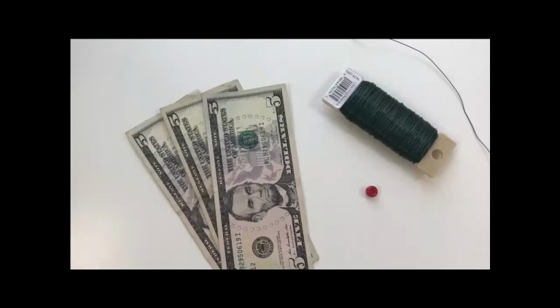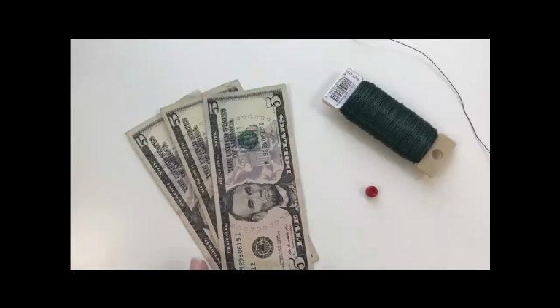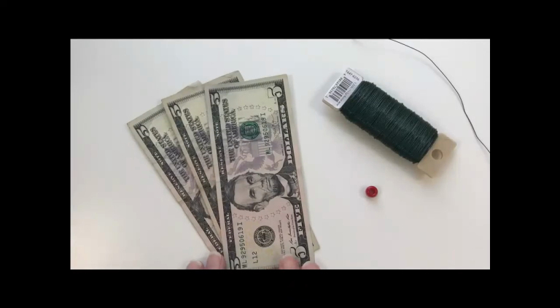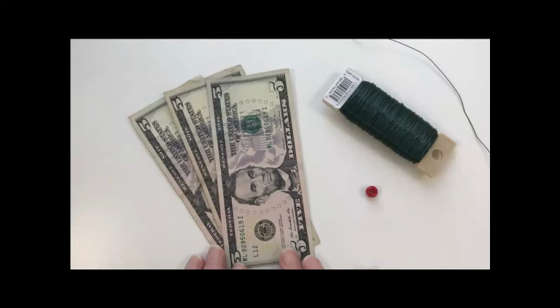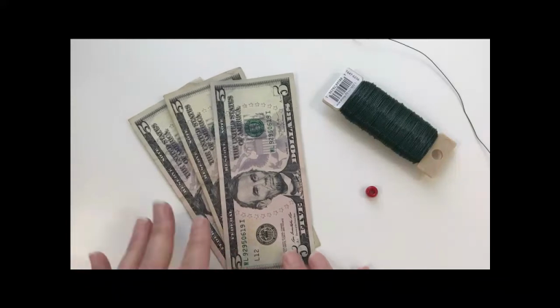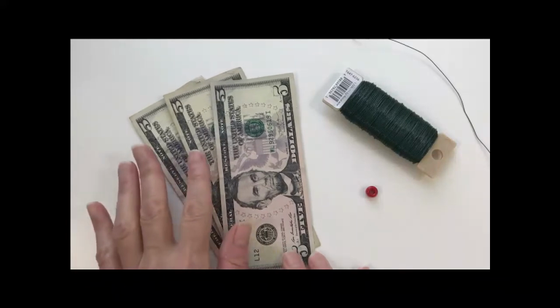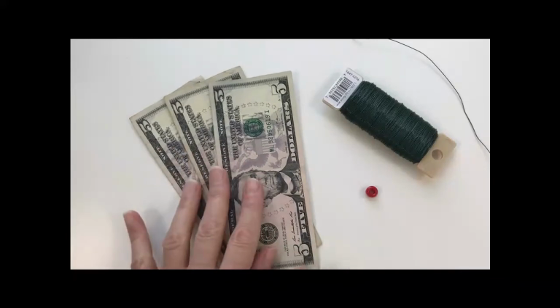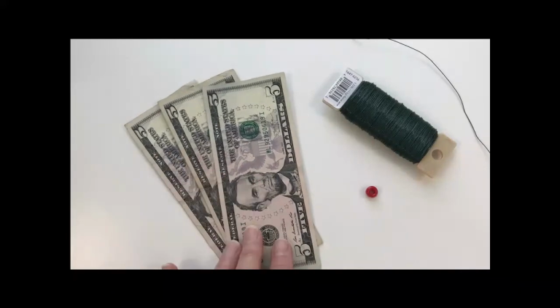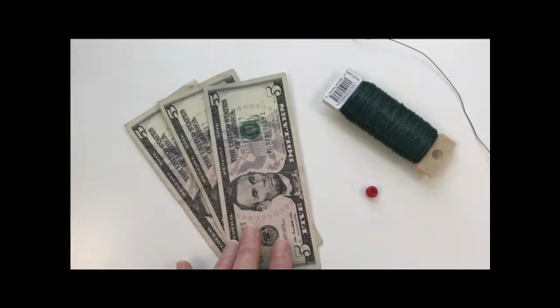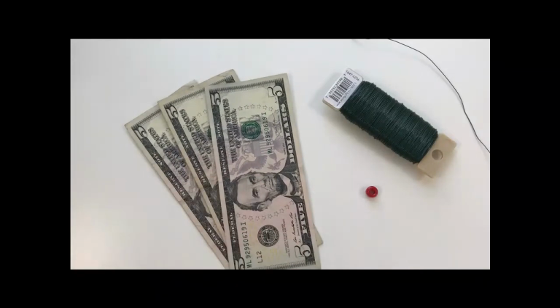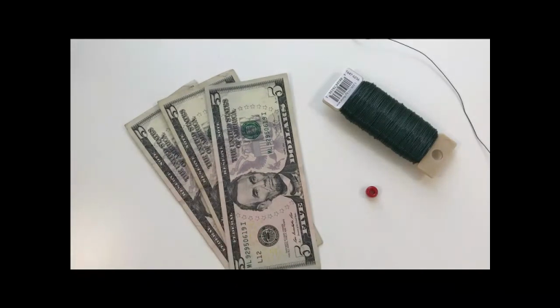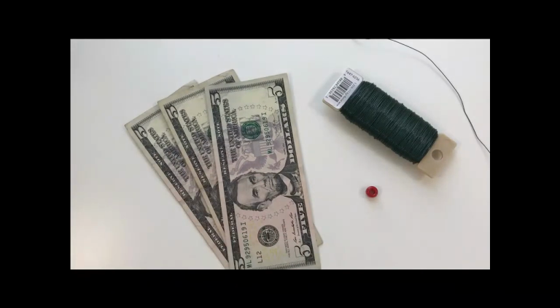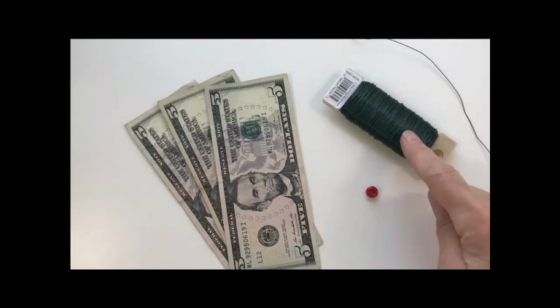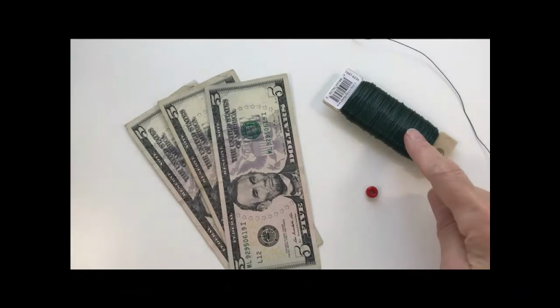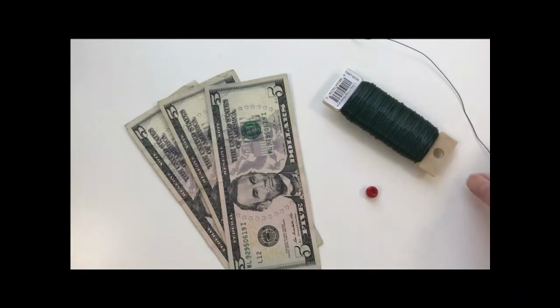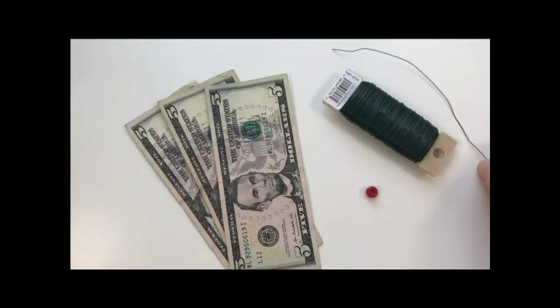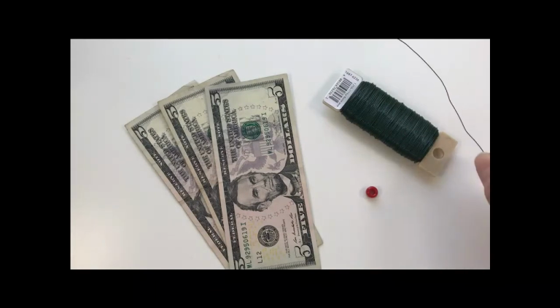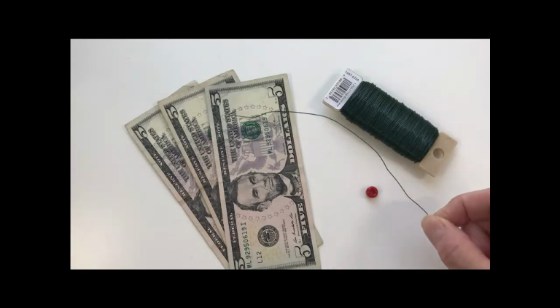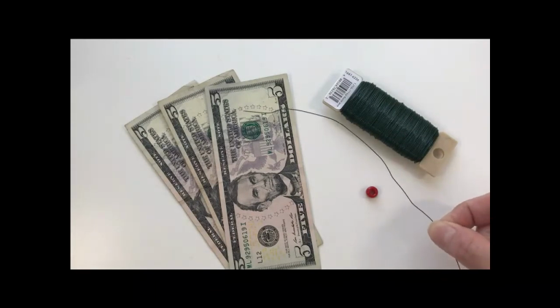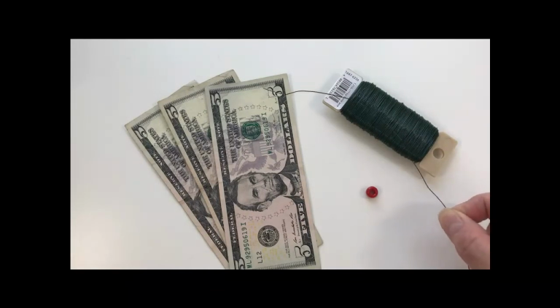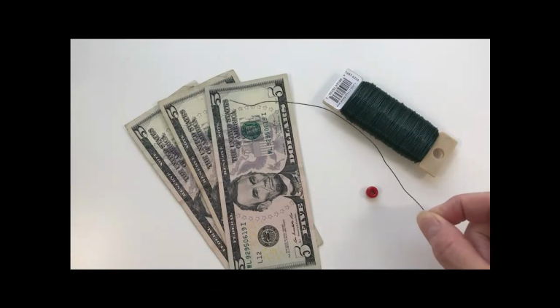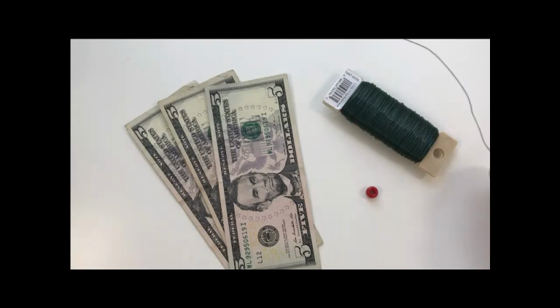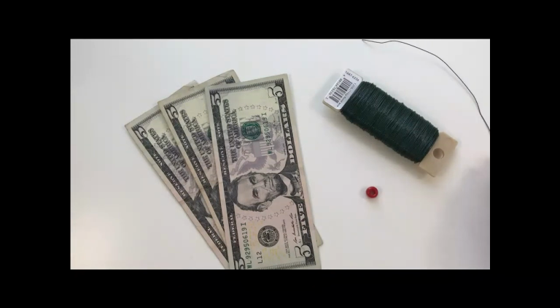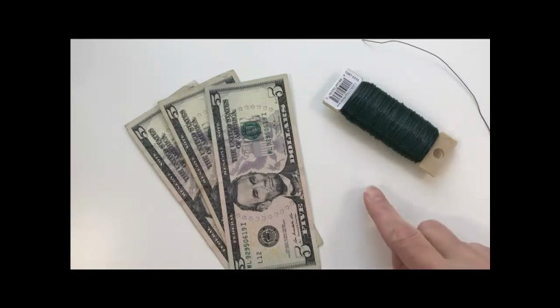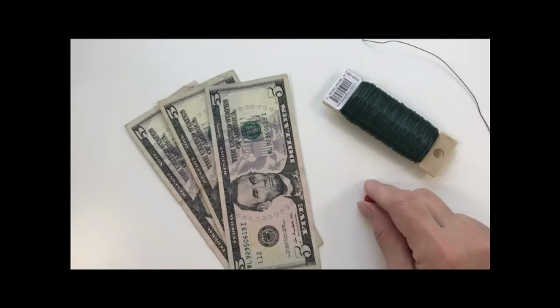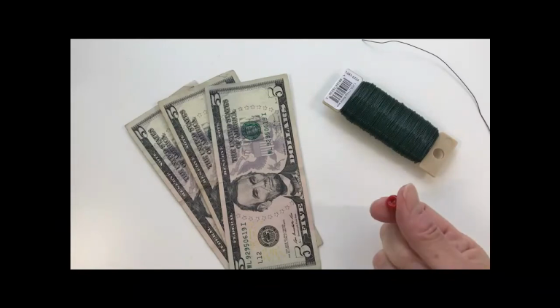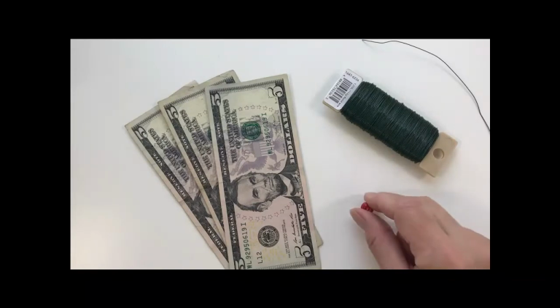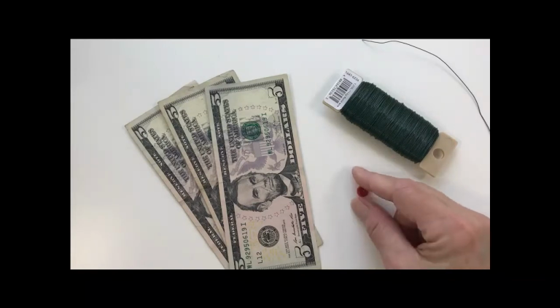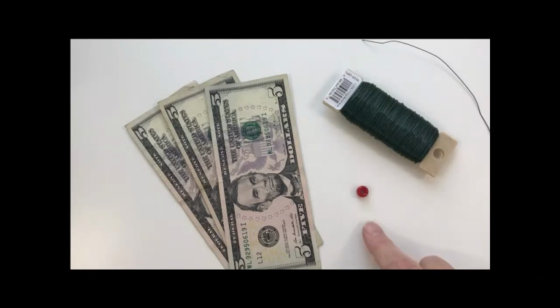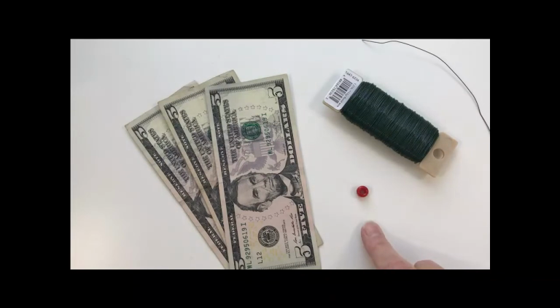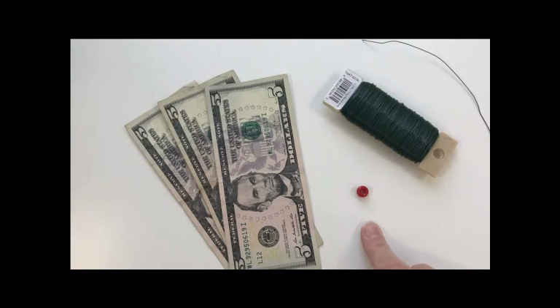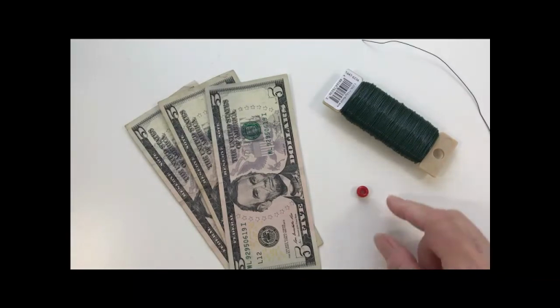To make our origami flower, you'll need three bills of any denomination, lightweight floral wire cut into approximately five to six inch pieces, and one bead. The bead is not necessary, but you'll see it makes a nice embellishment.